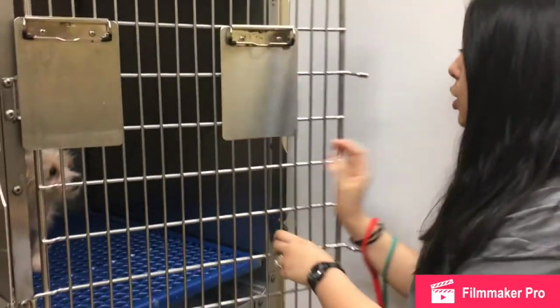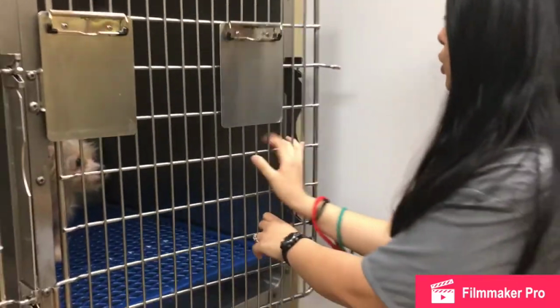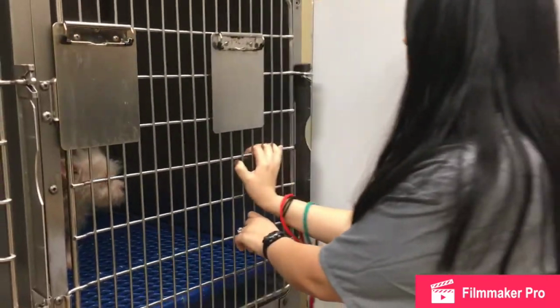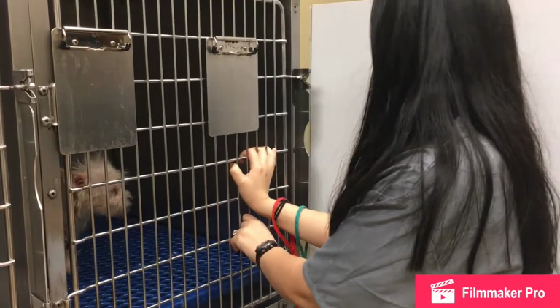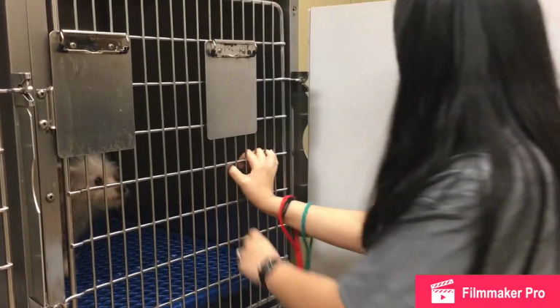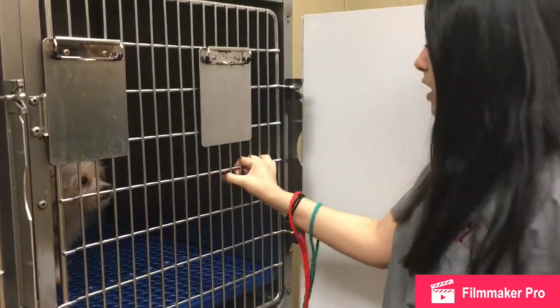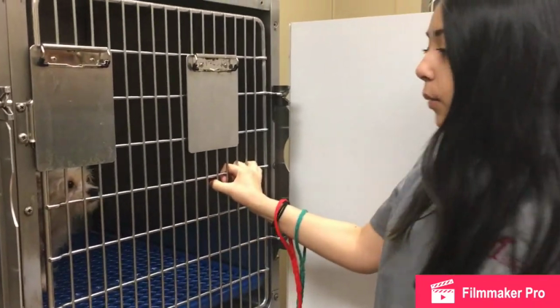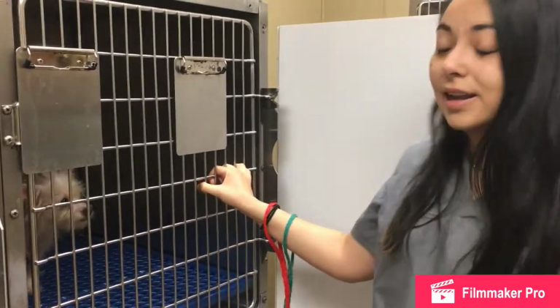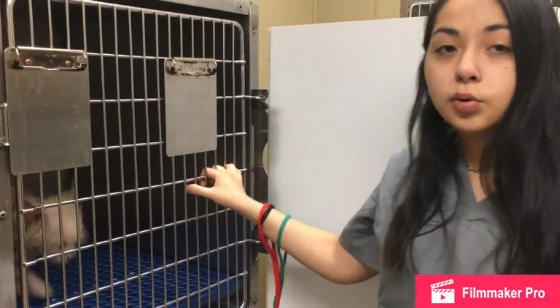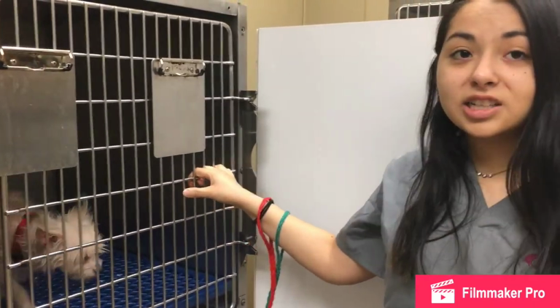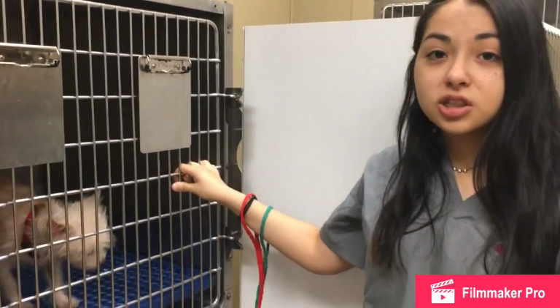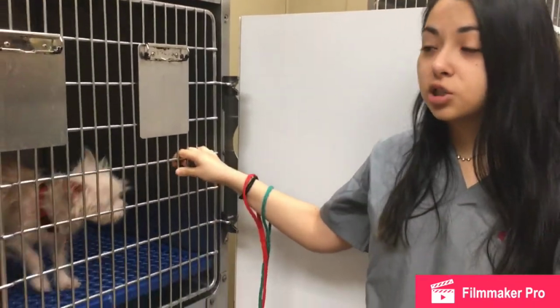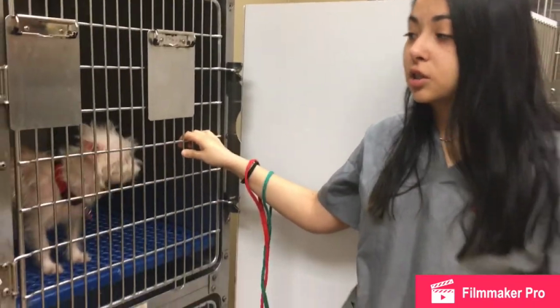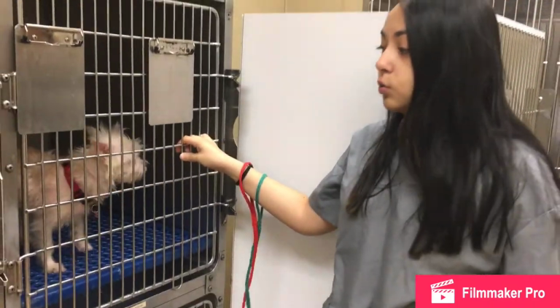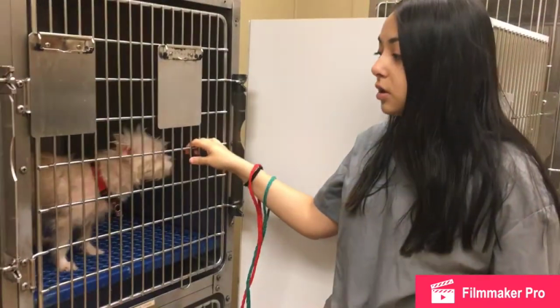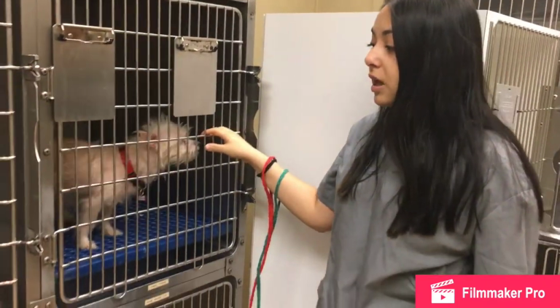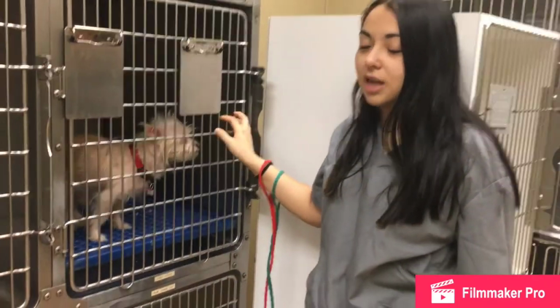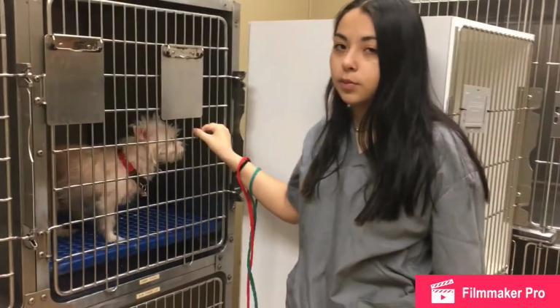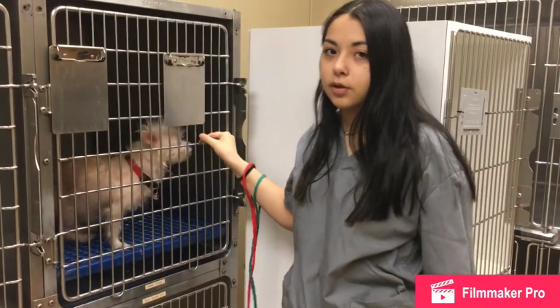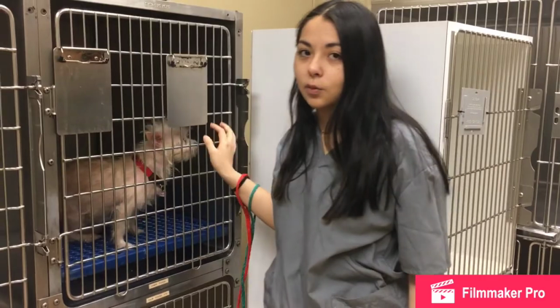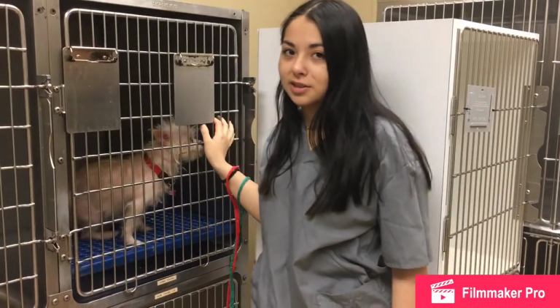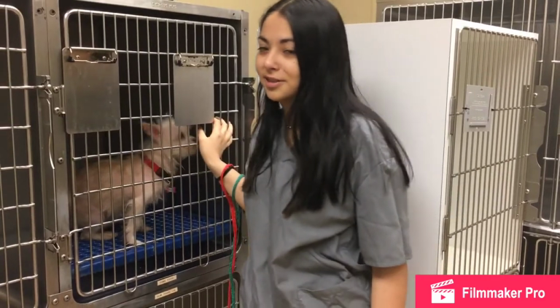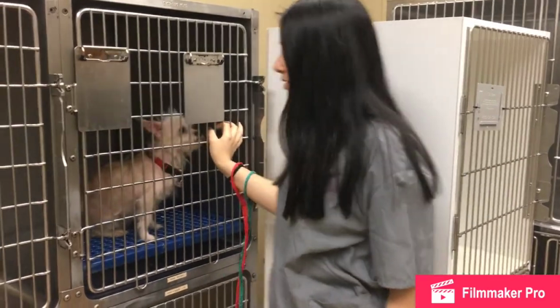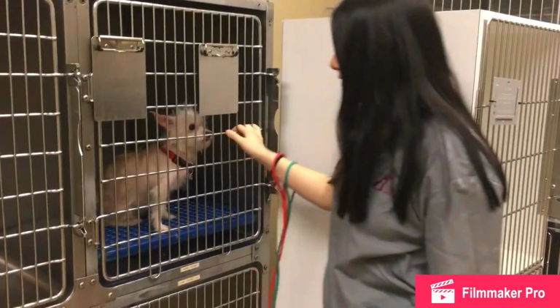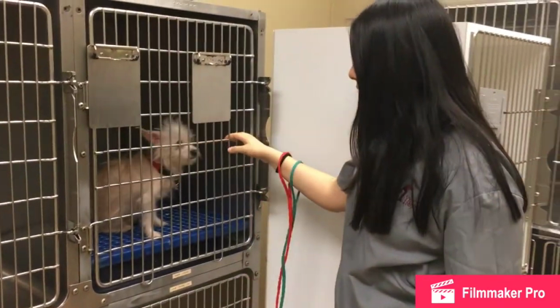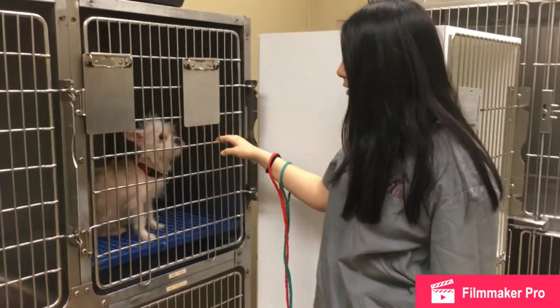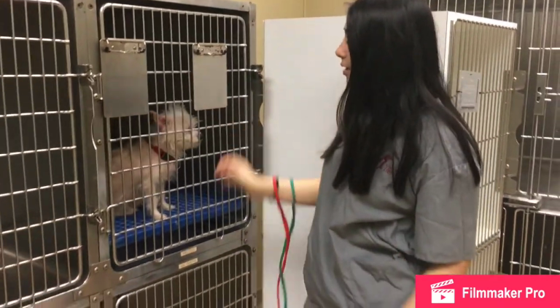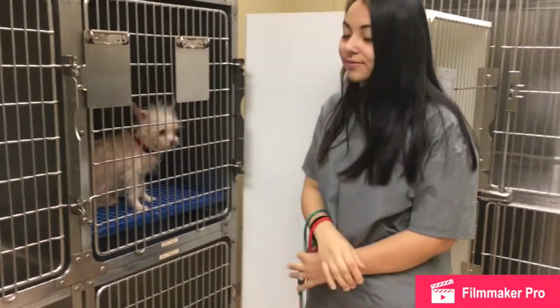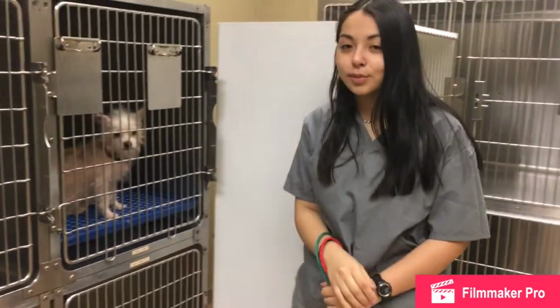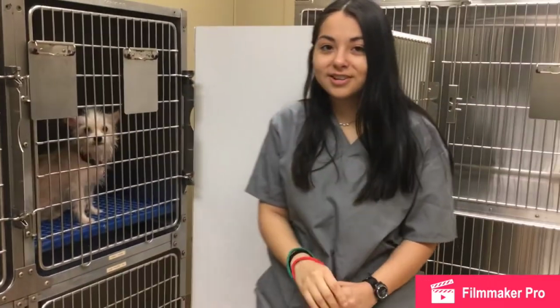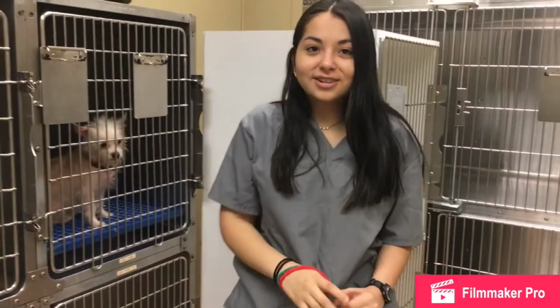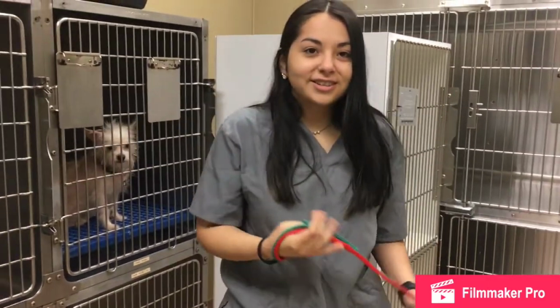Close the door, and then I like to pull on it just to make sure it's closed, because it has happened before that it wasn't. And so yeah, small dog harnessing.